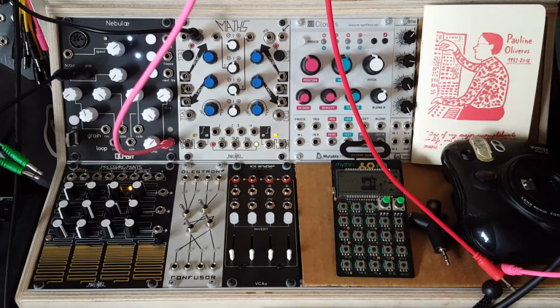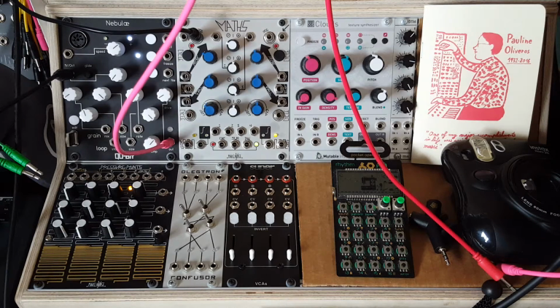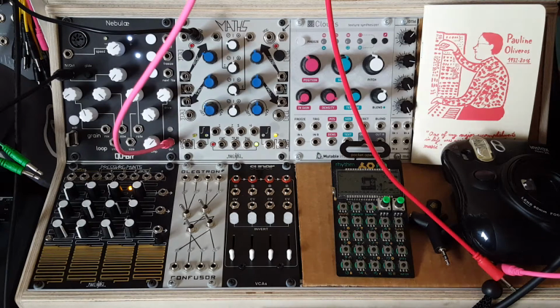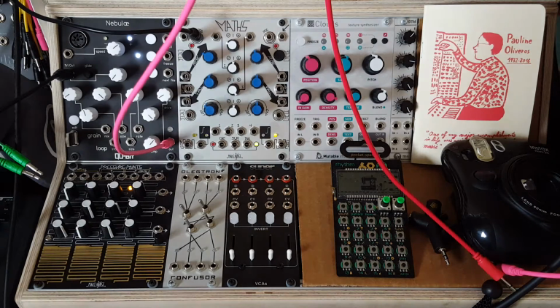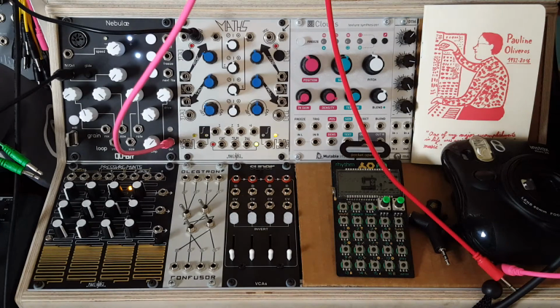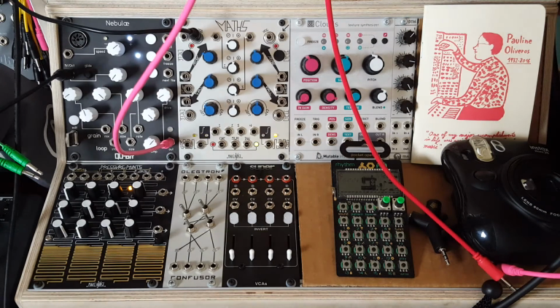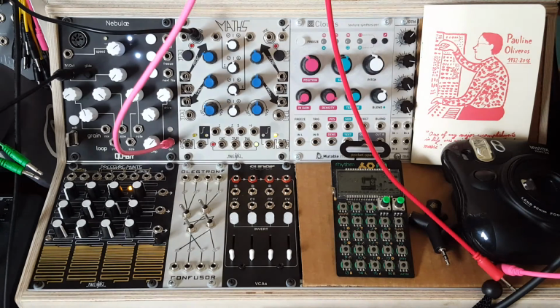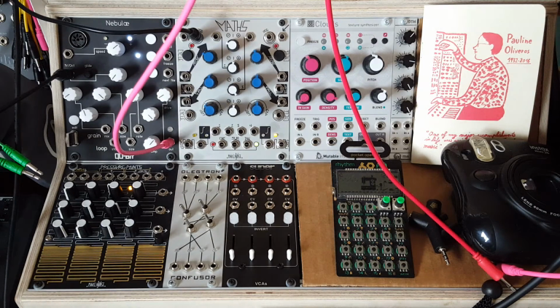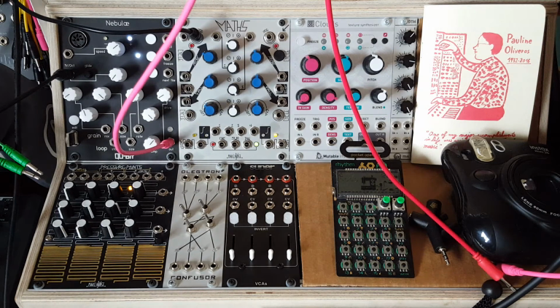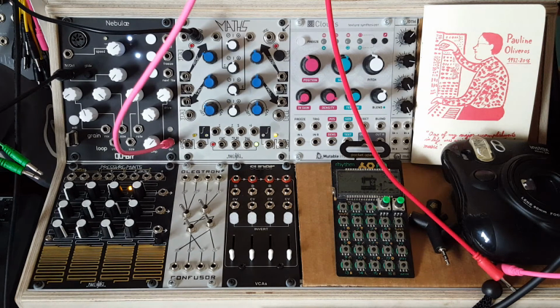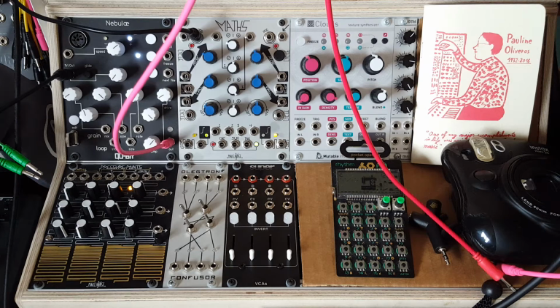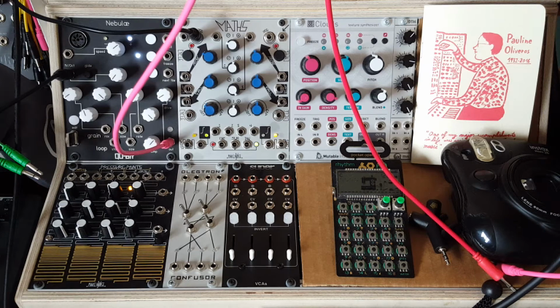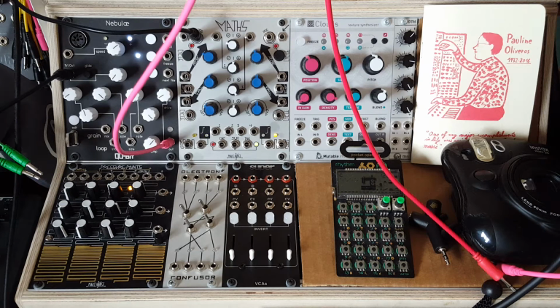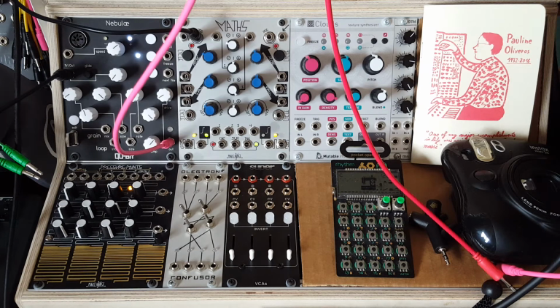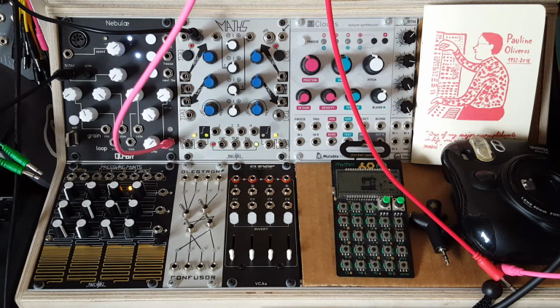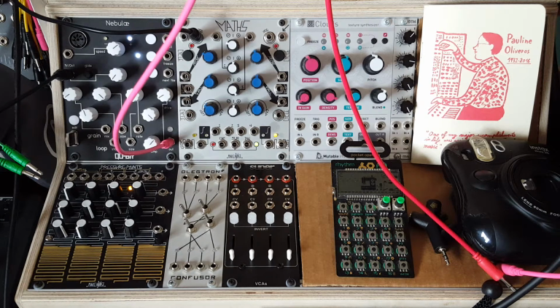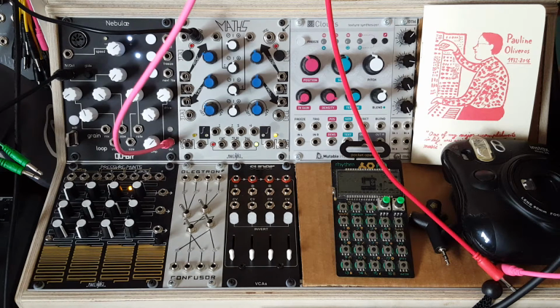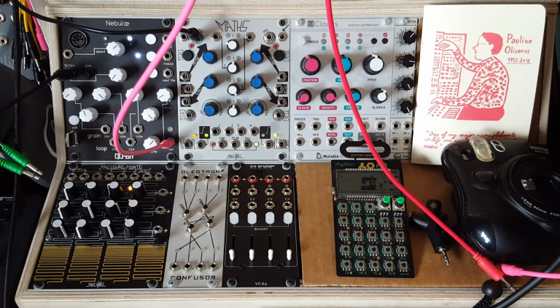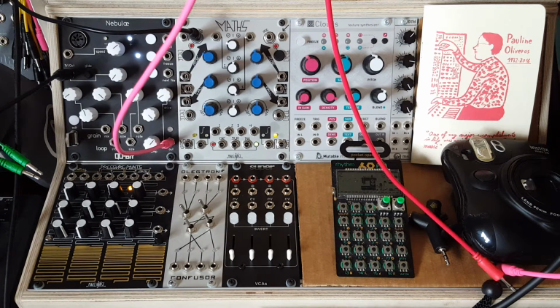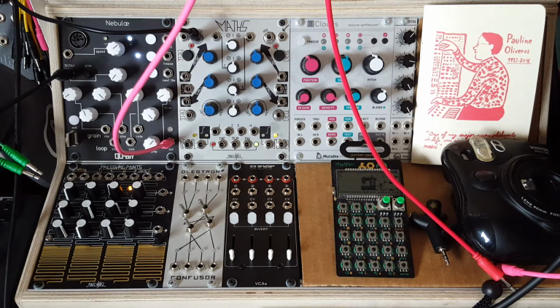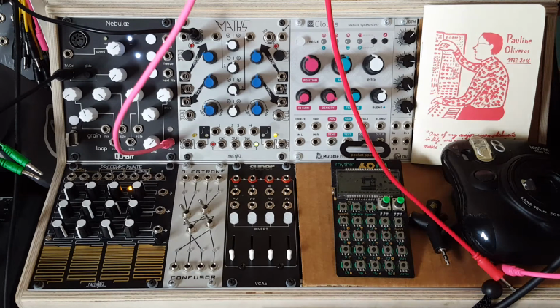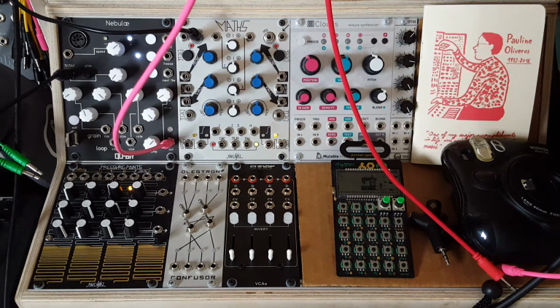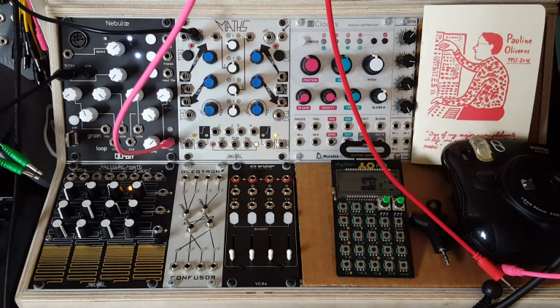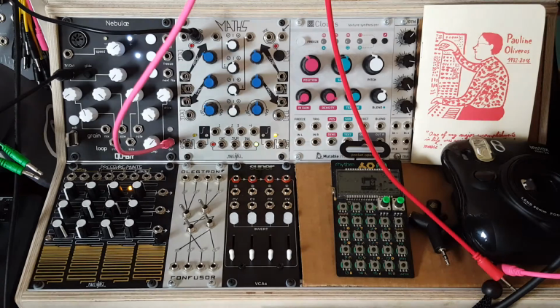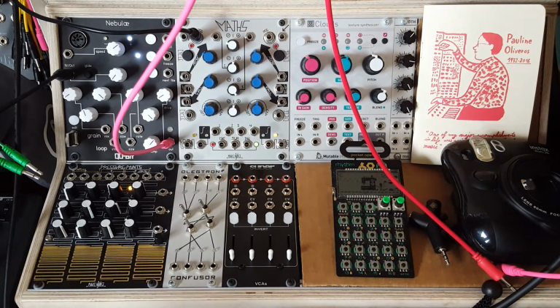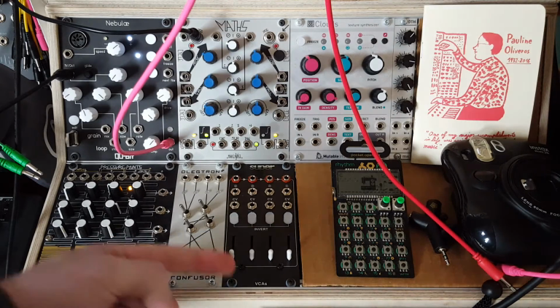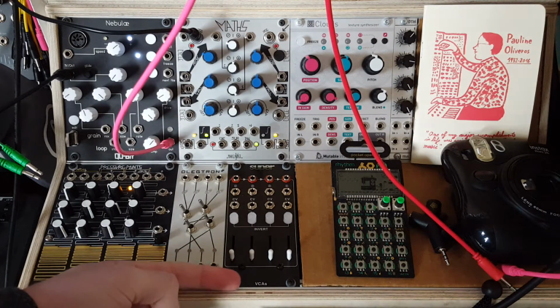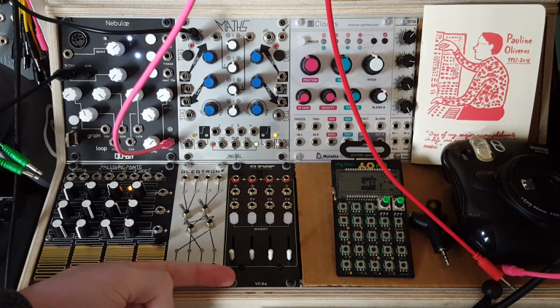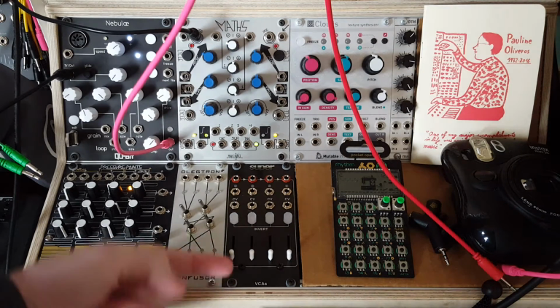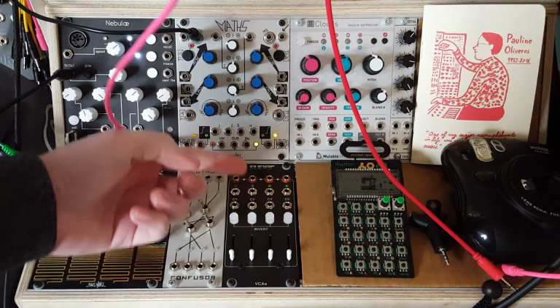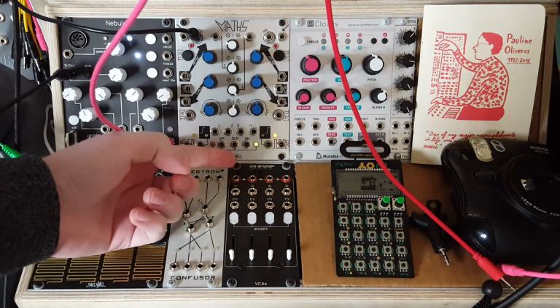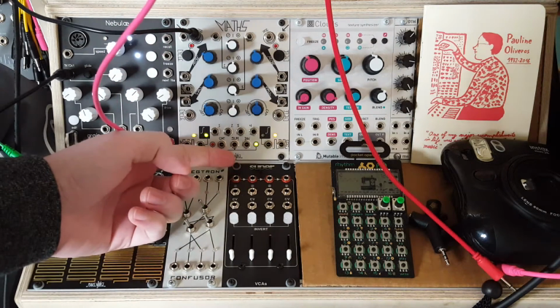Hey folks! More fun with VCAs today in our video. Before we get started I wanted to share my most recent purchase with you - it's the VCAs module from Super Synthesis.